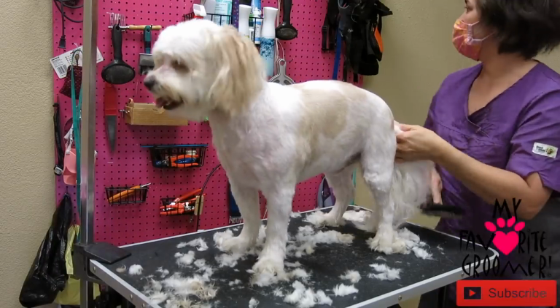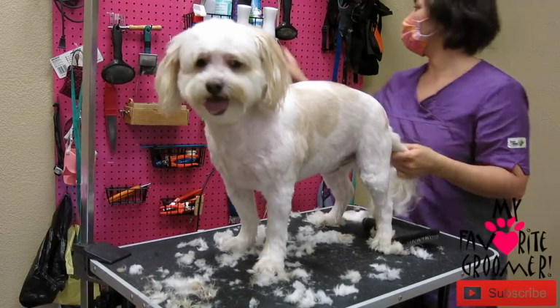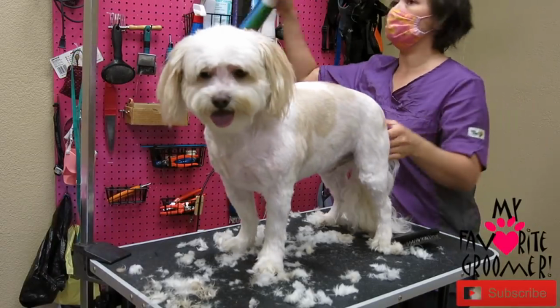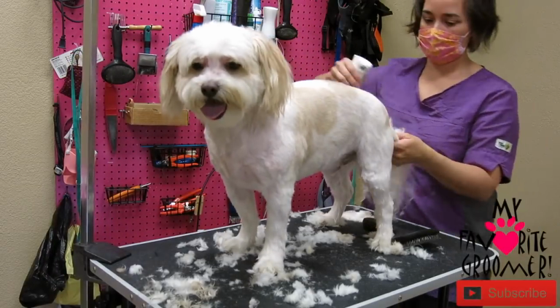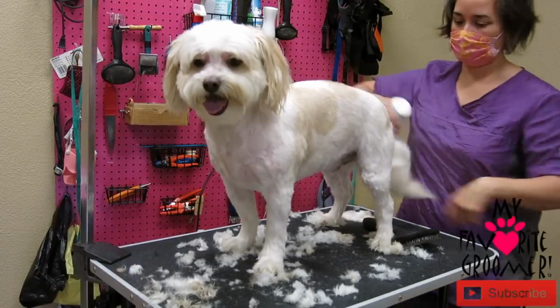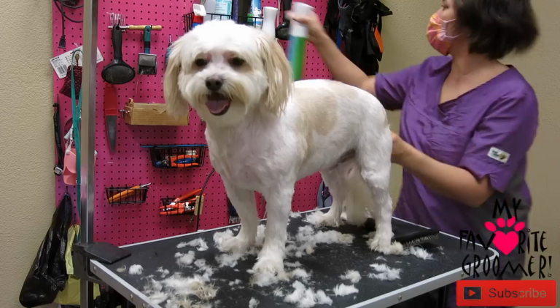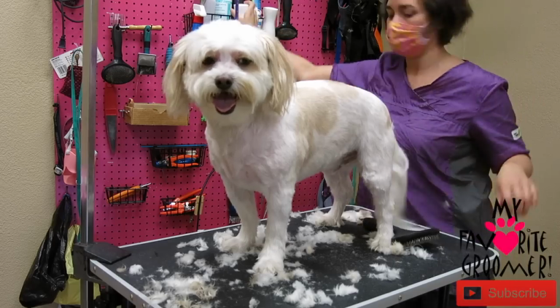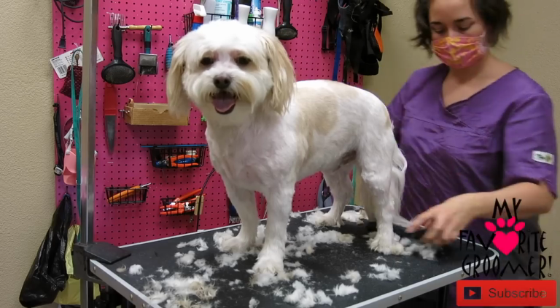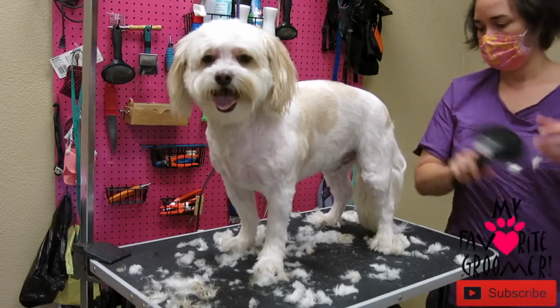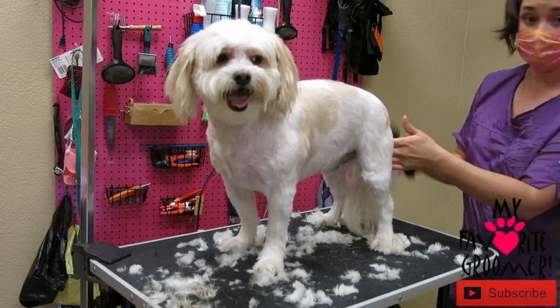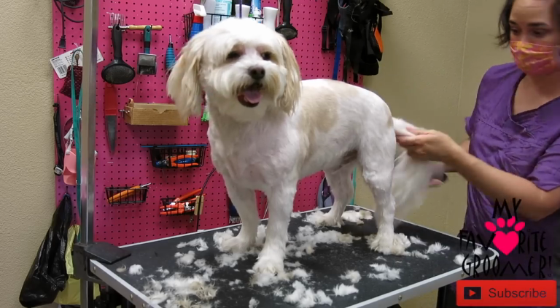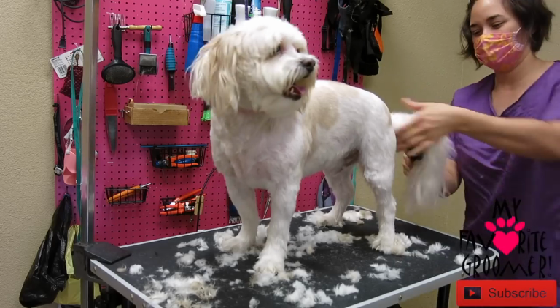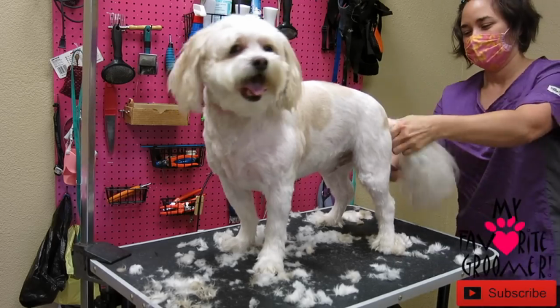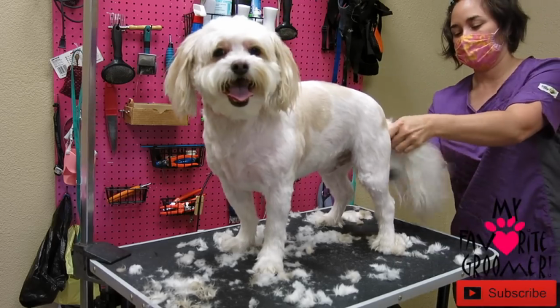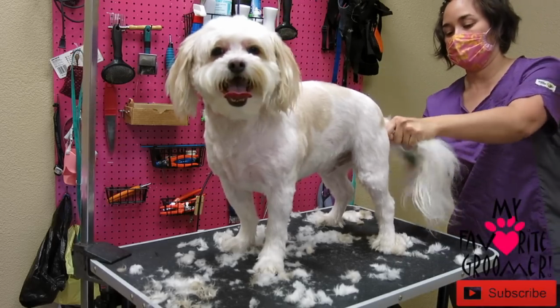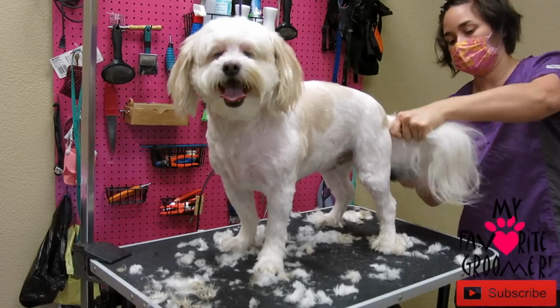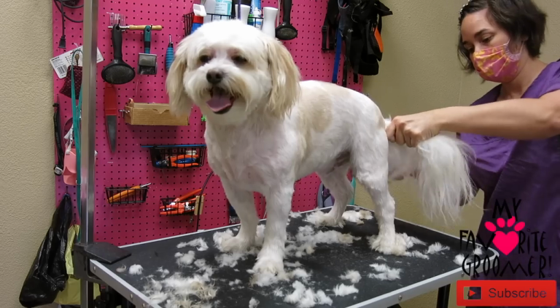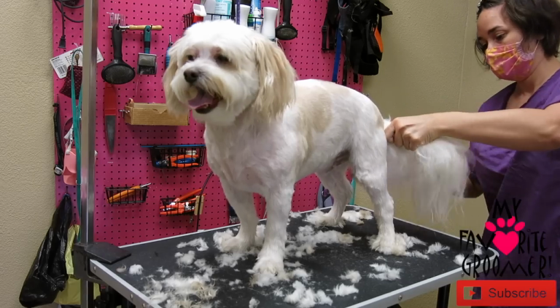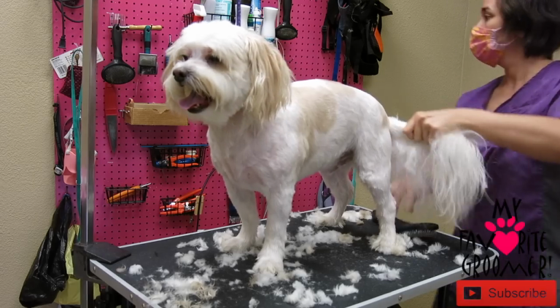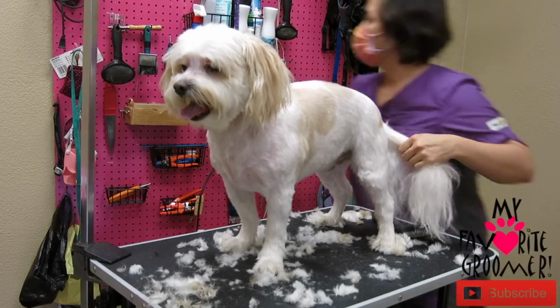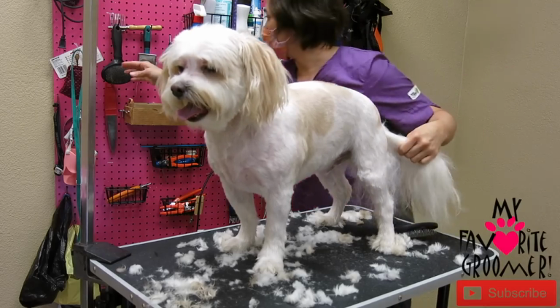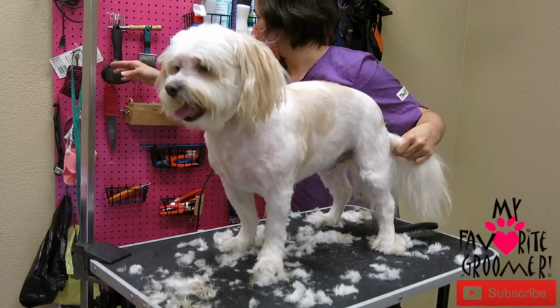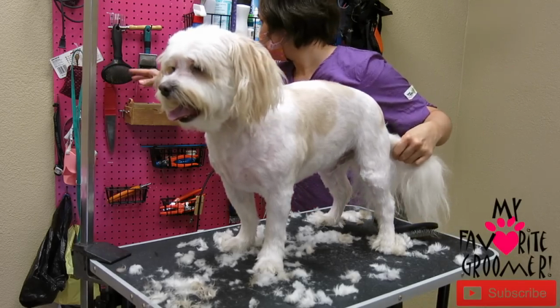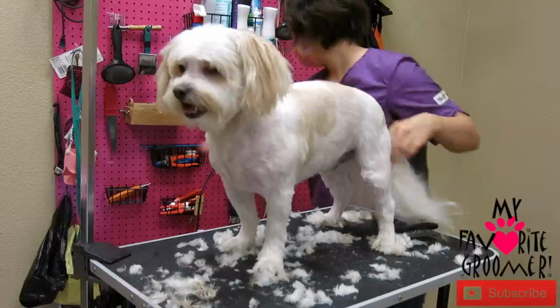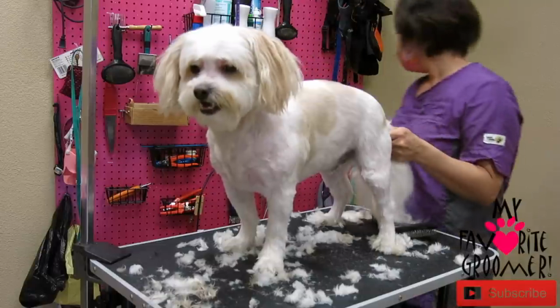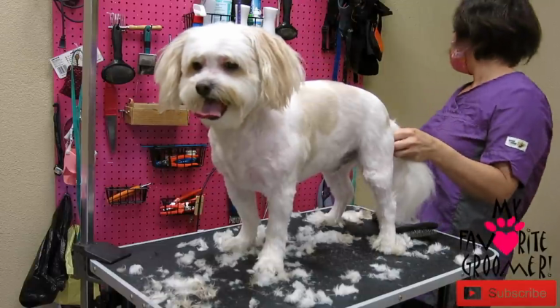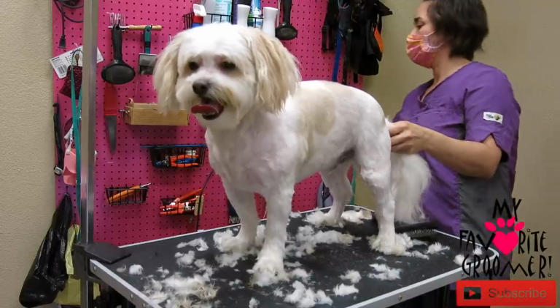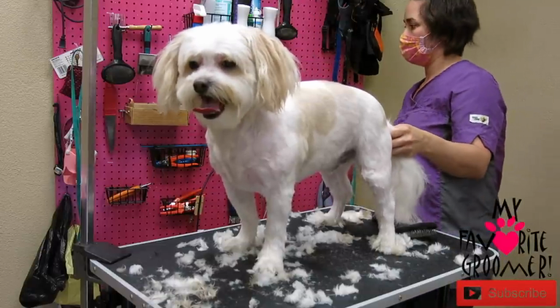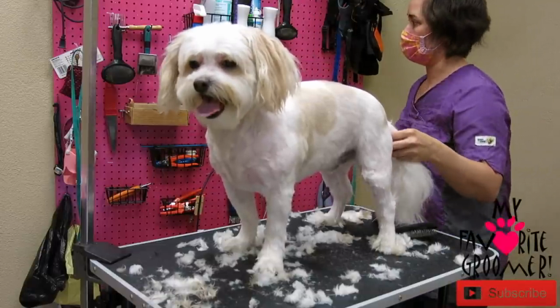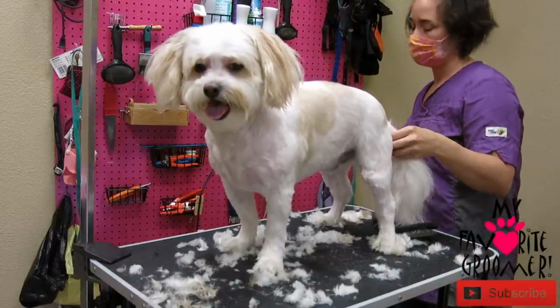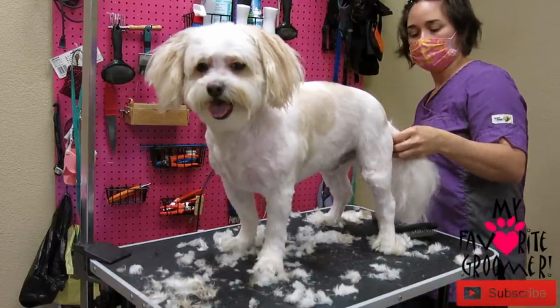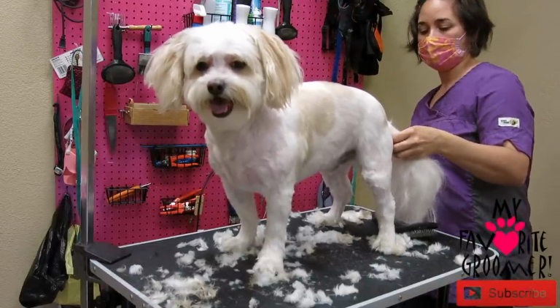I'm going to use my favorite leave-in conditioner — this stuff right here, that's how they got the name. Get your deep mat breaker — where is my mat breaker? Right here. Some of you want to start grooming or start your own salon and want to know the major tools to get first. I recommend going through a video and sitting with a notepad to write down all the tools you want for your first order.